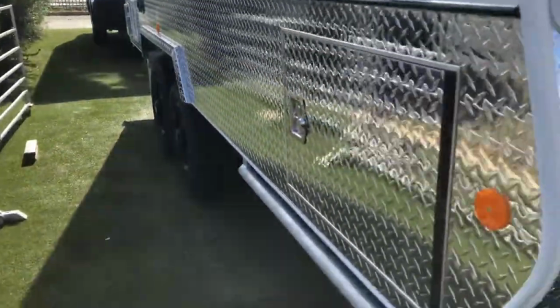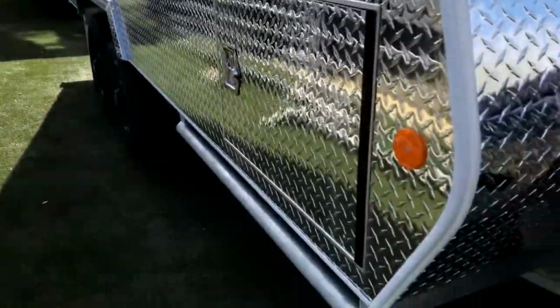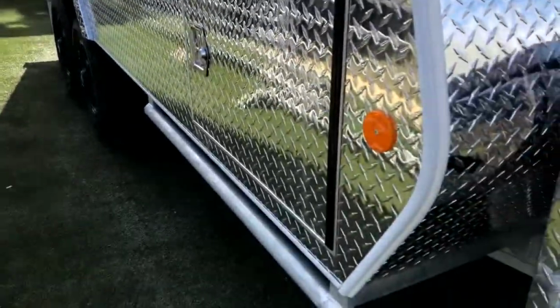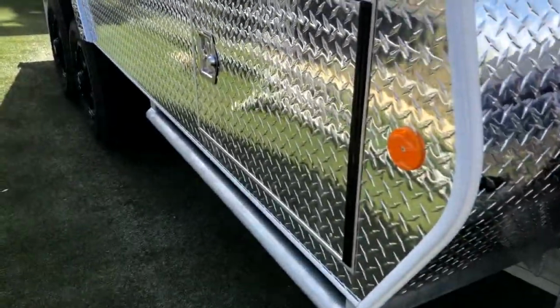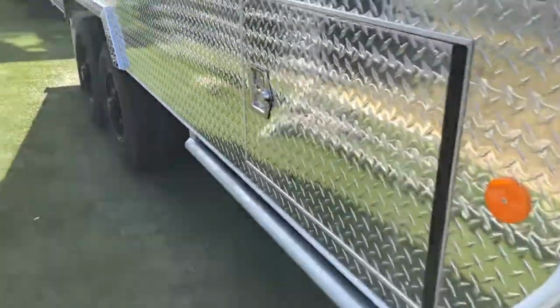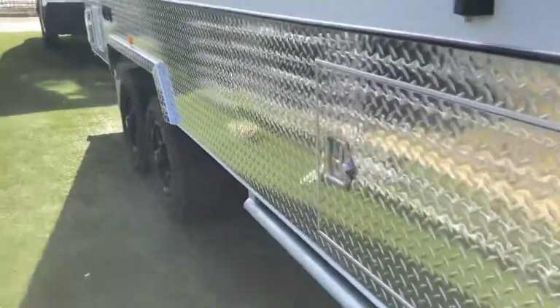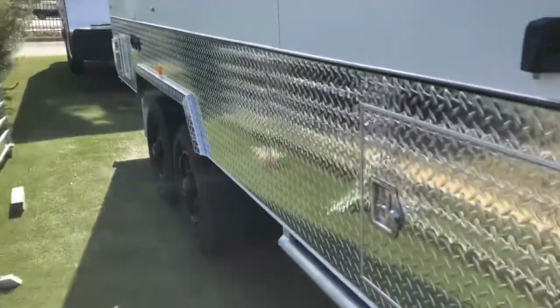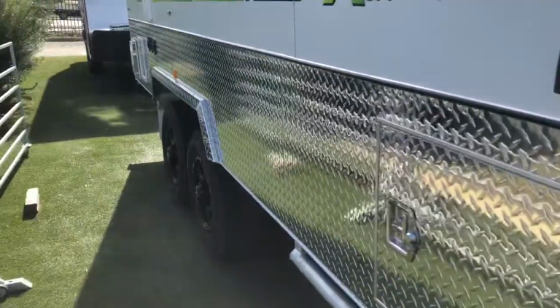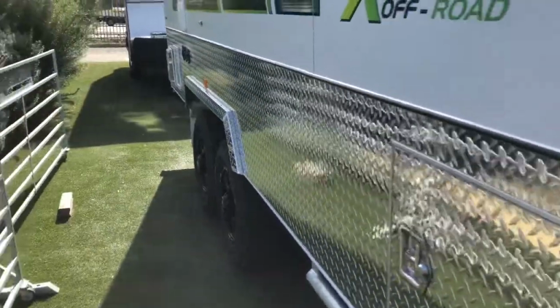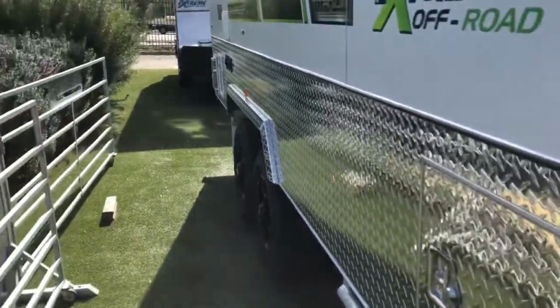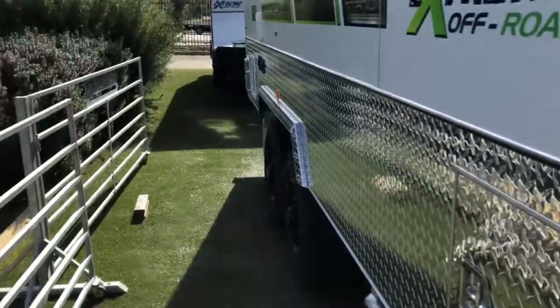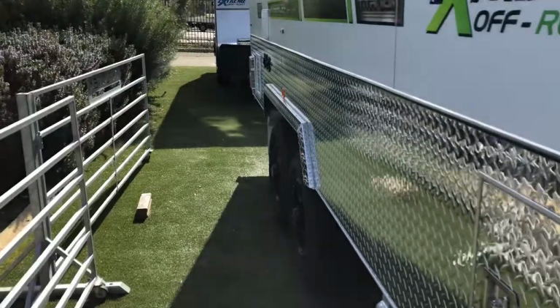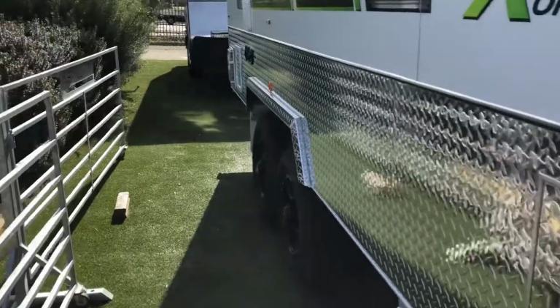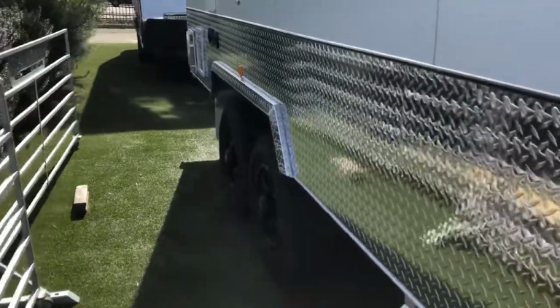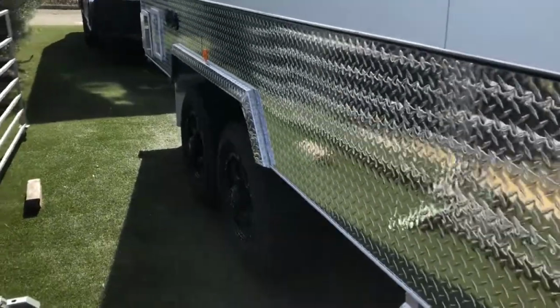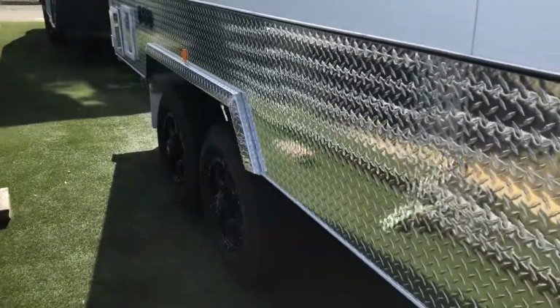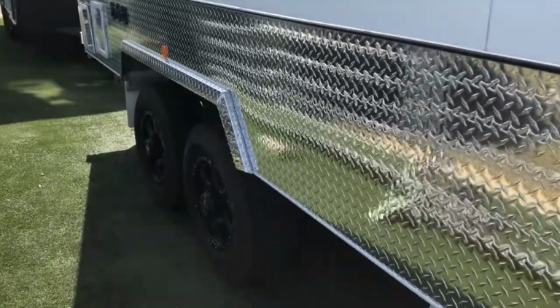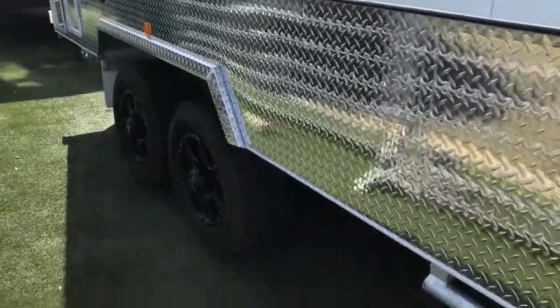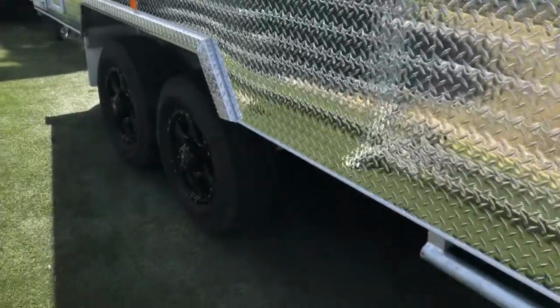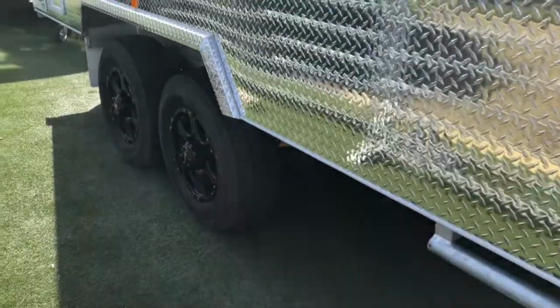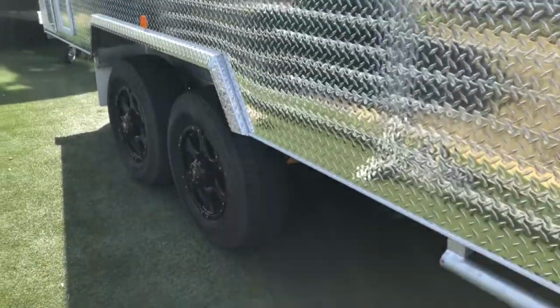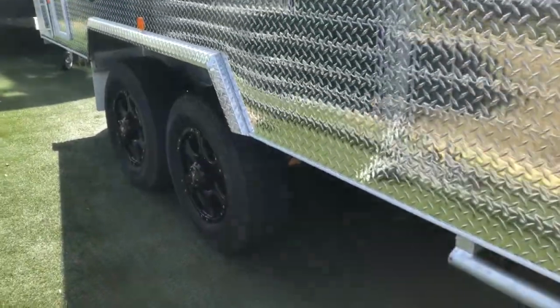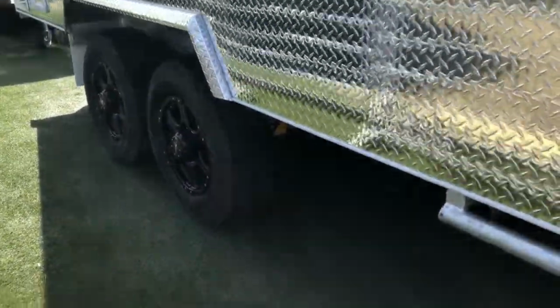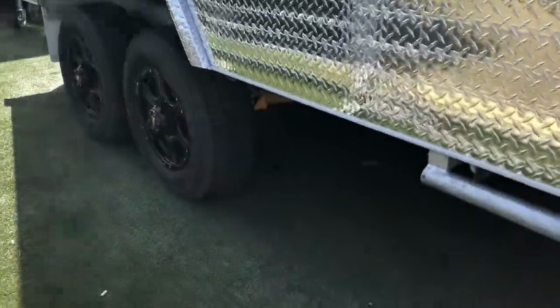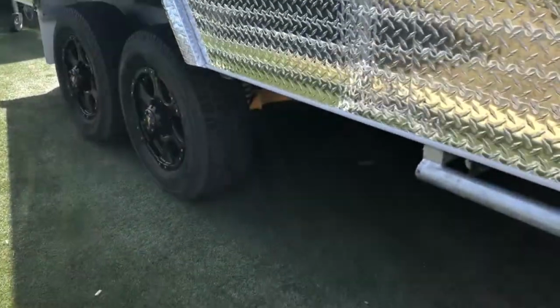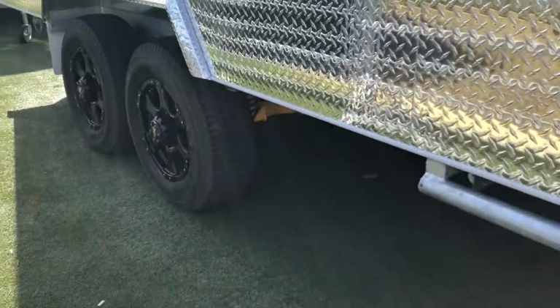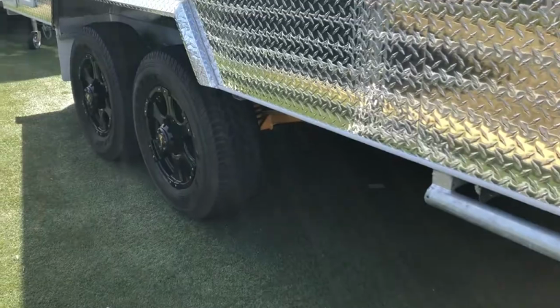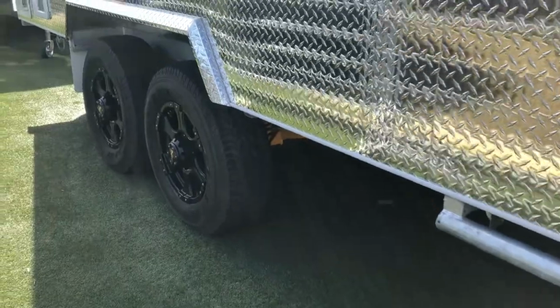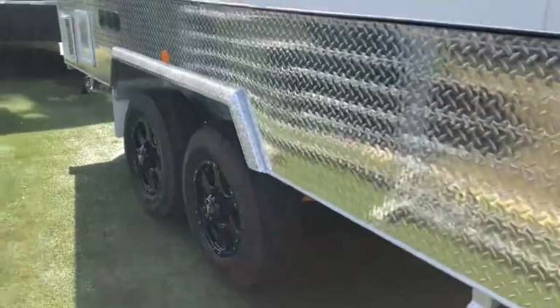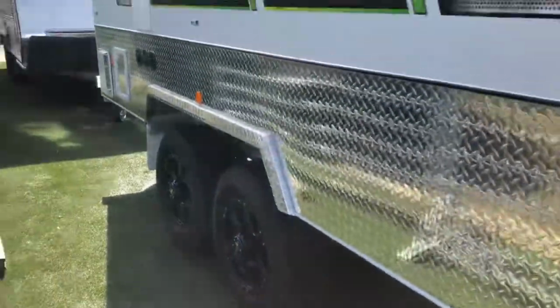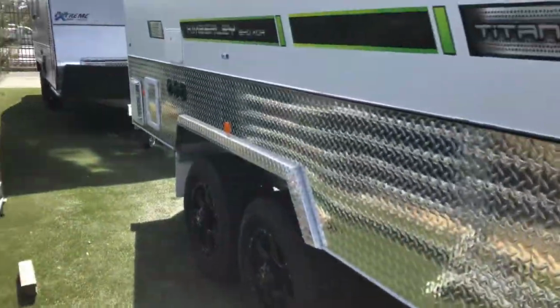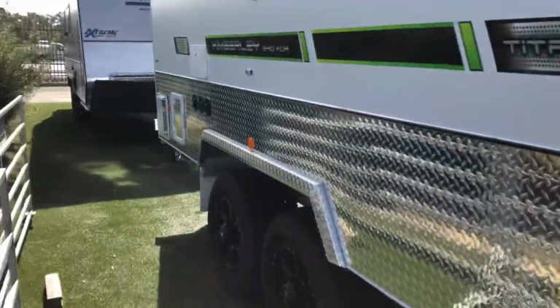Looking down the side, we've got scrub bars and full checker plate. One thing you'll notice about this van is it's got a very high ride height, so you've got a great amount of clearance to get you into some tricky places.